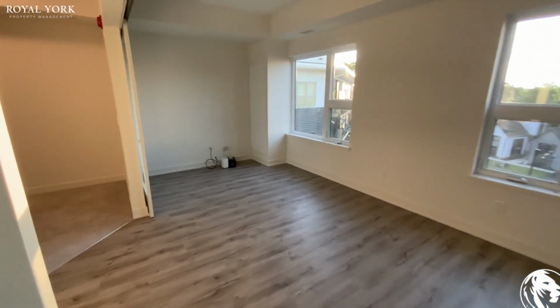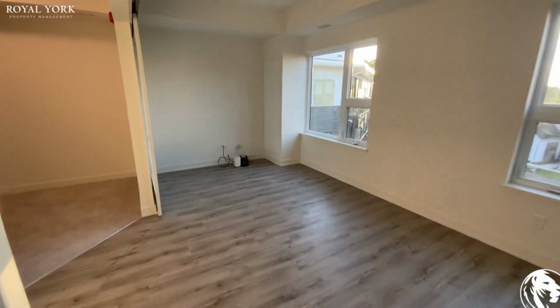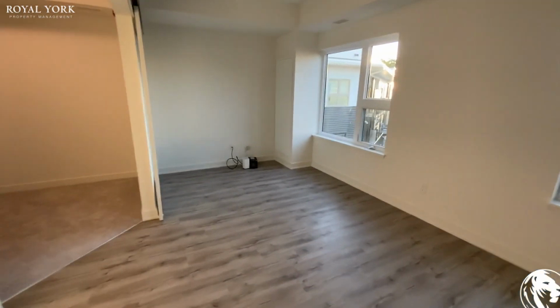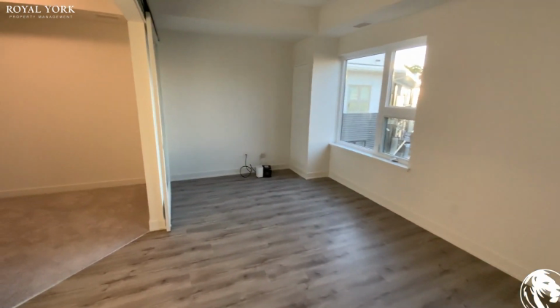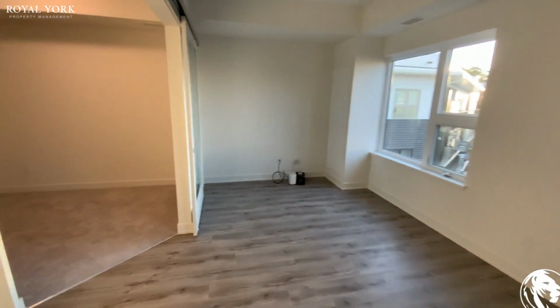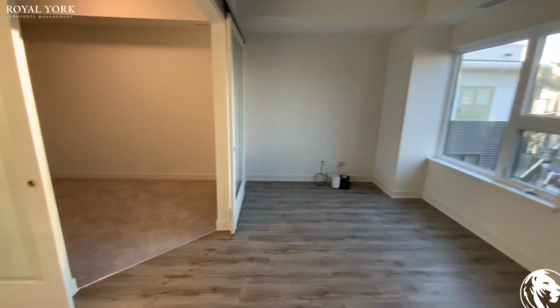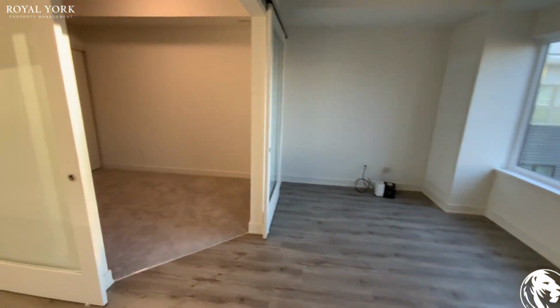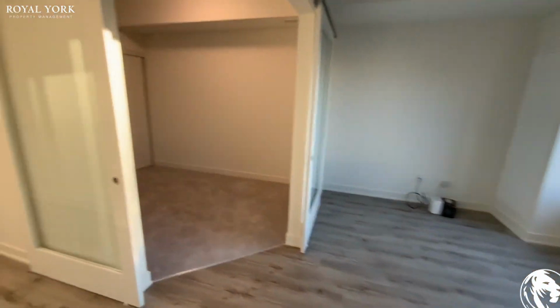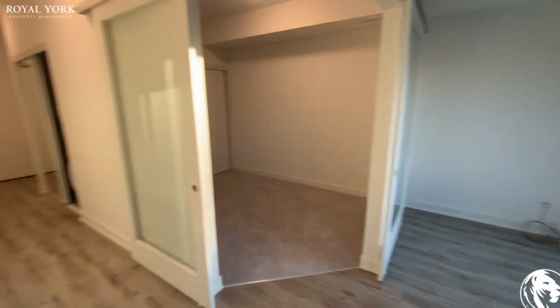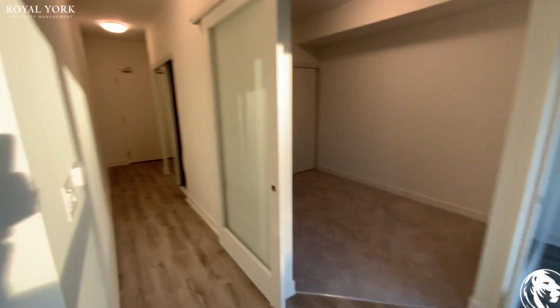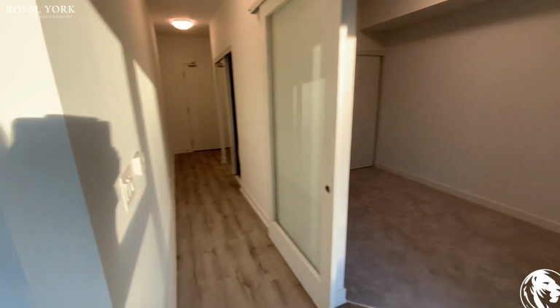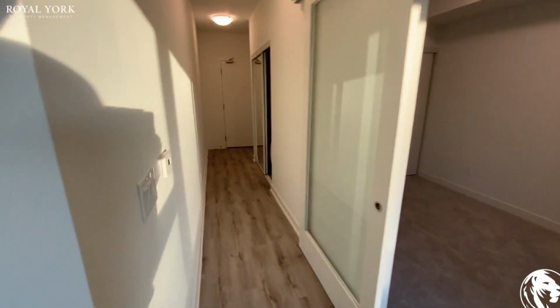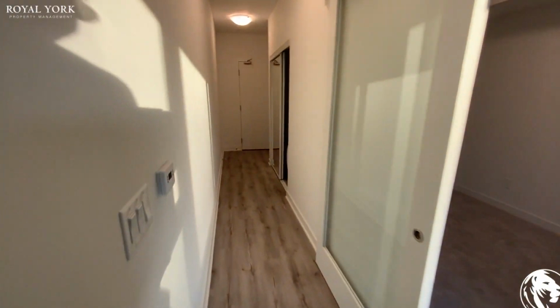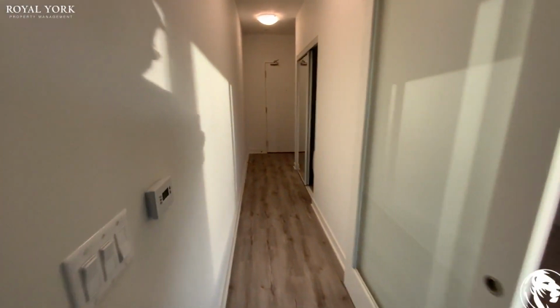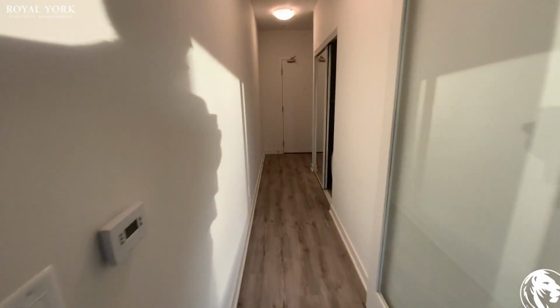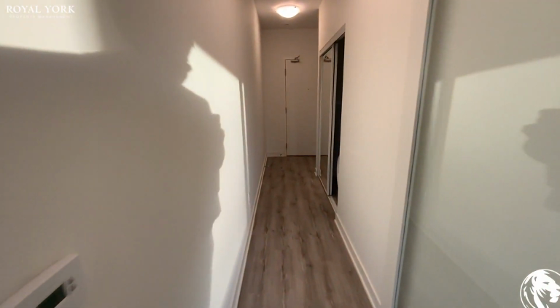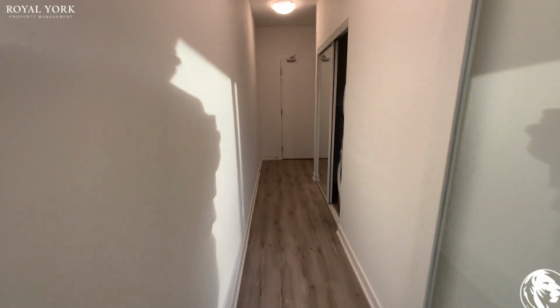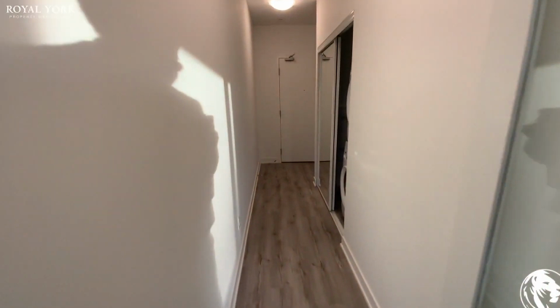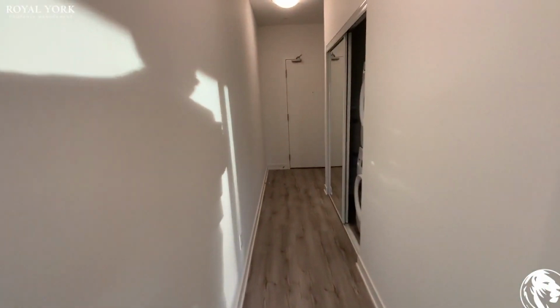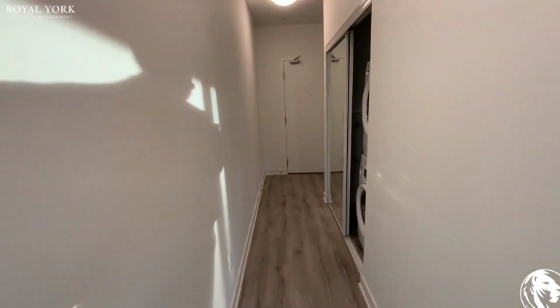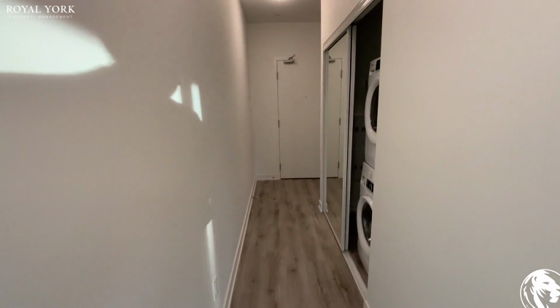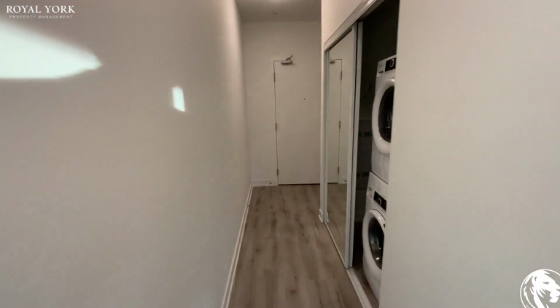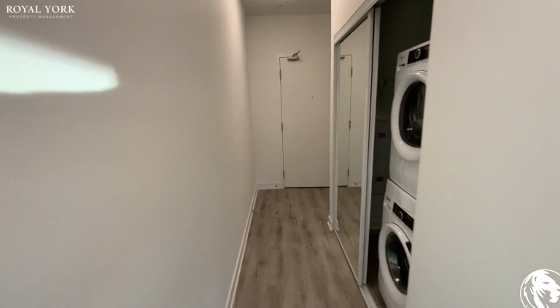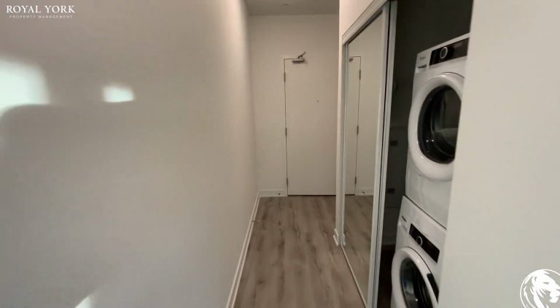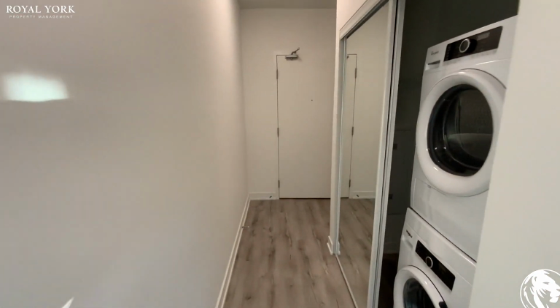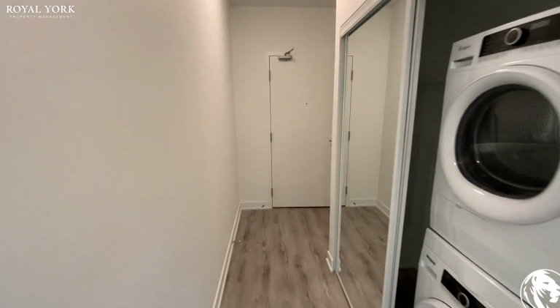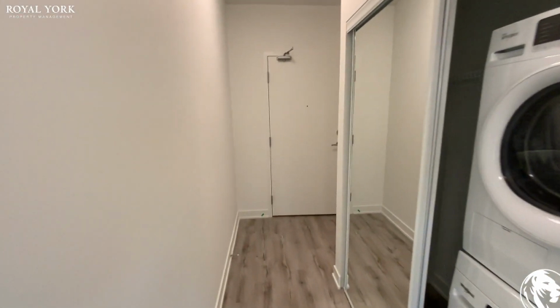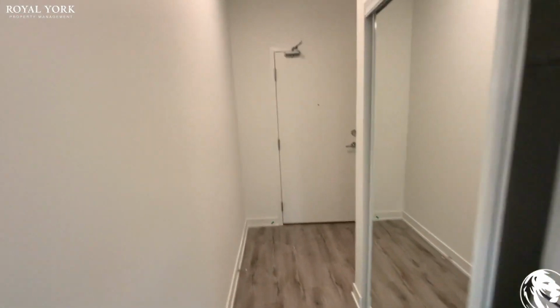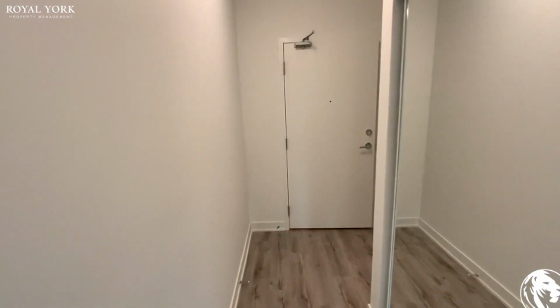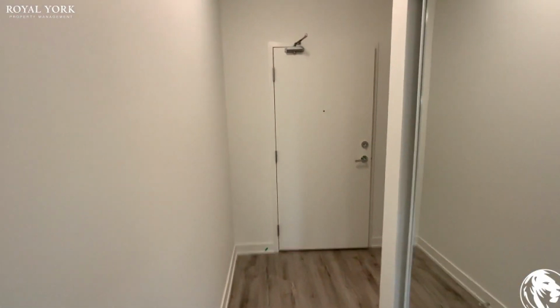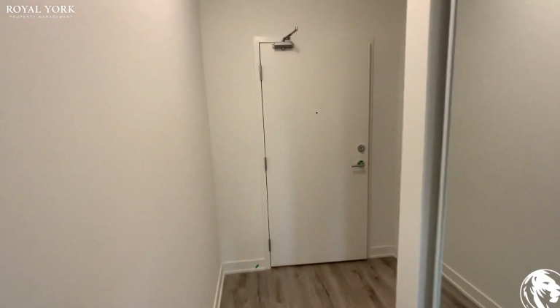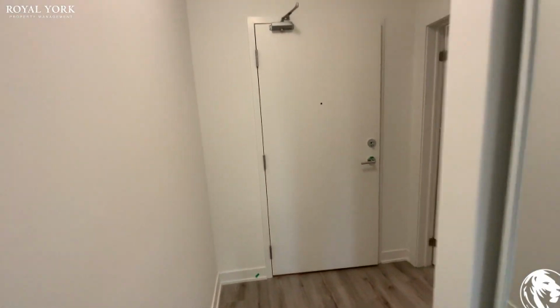If you'd like to tour, please contact Royal York at any time. We're available to assist you 24/7, 365 days a year. Contact us for a booking right now.